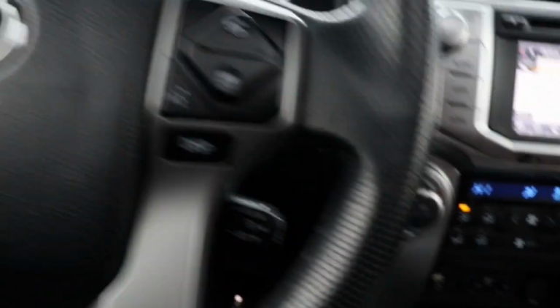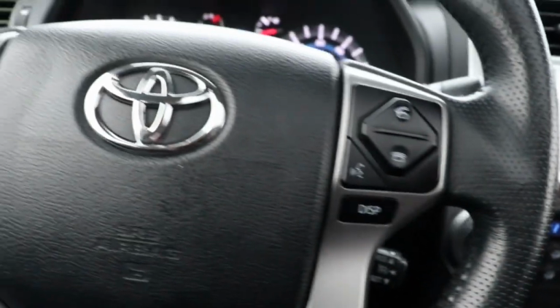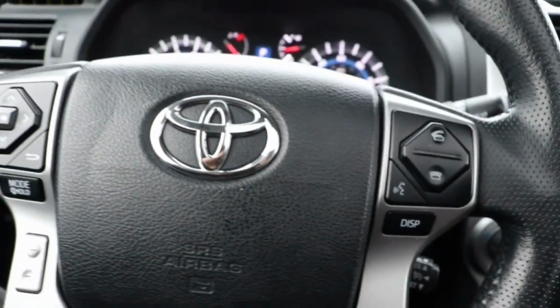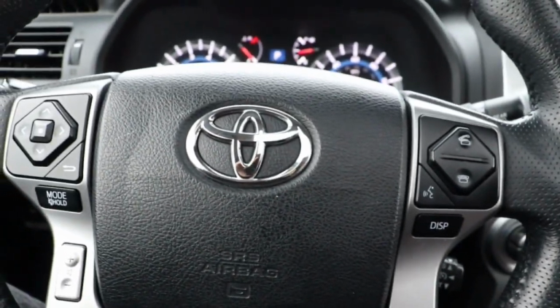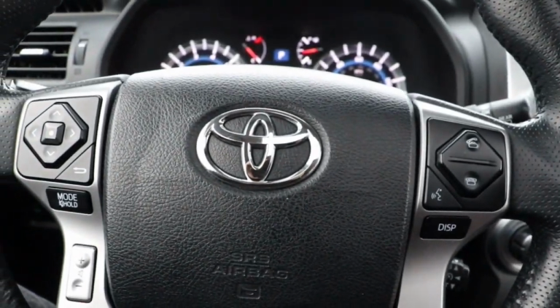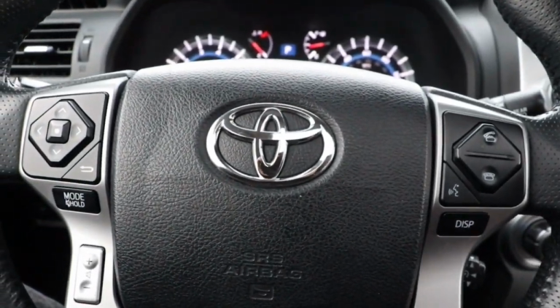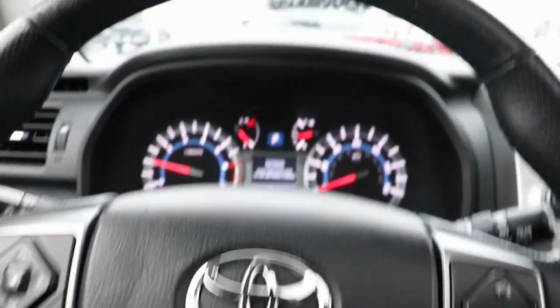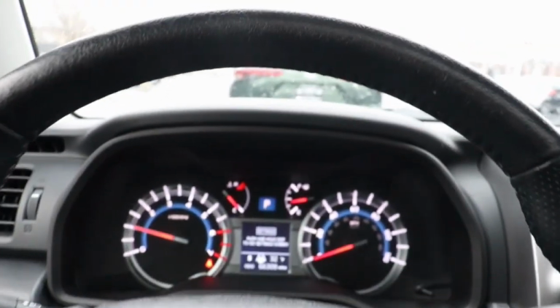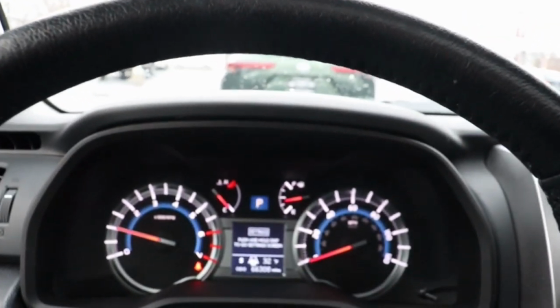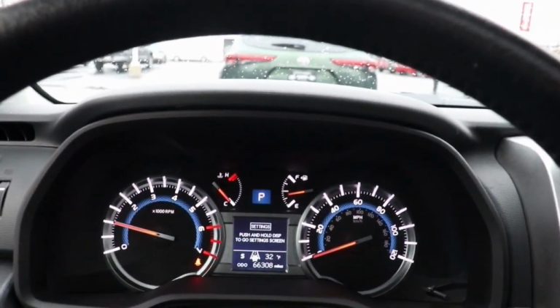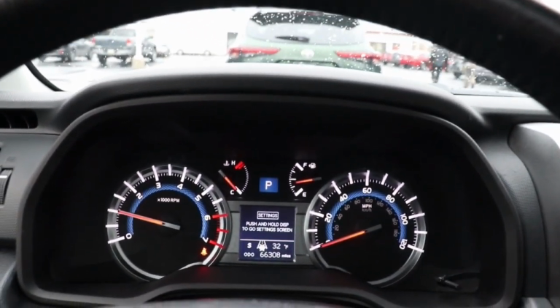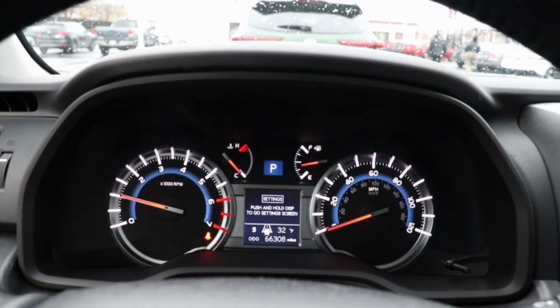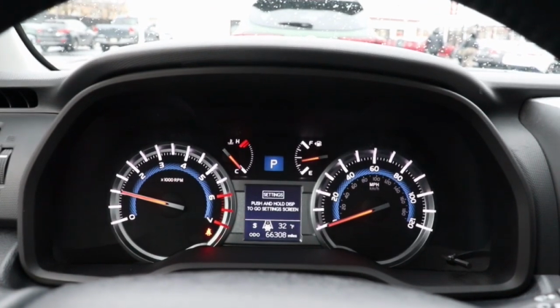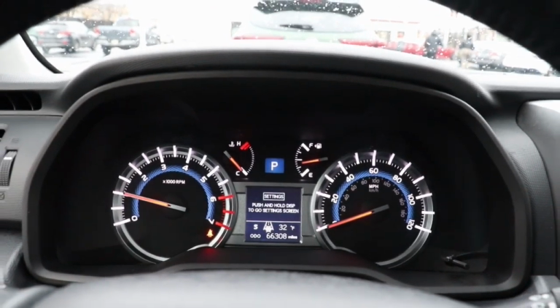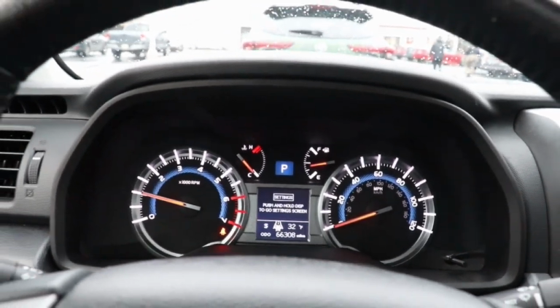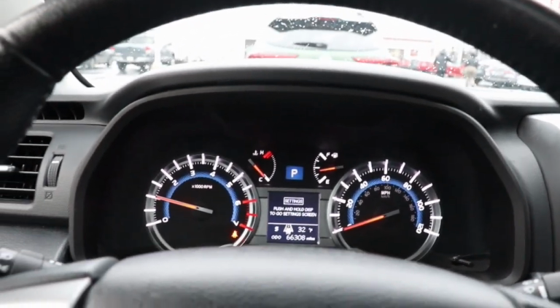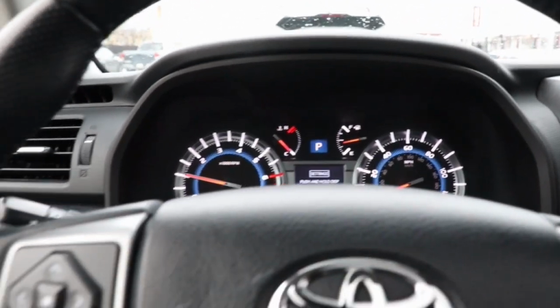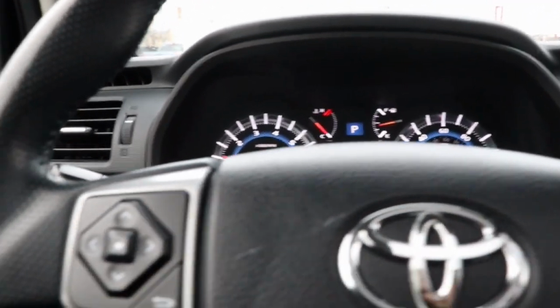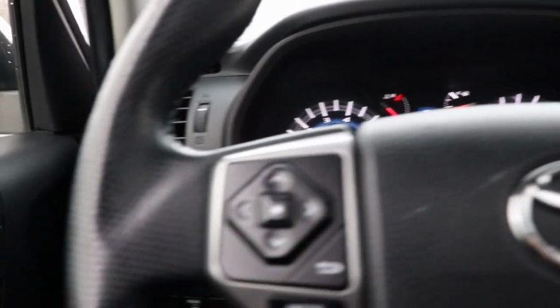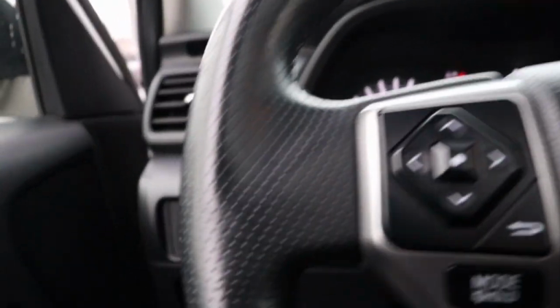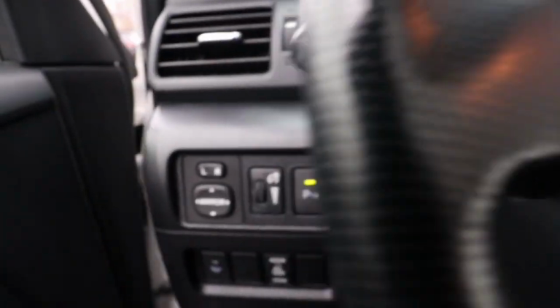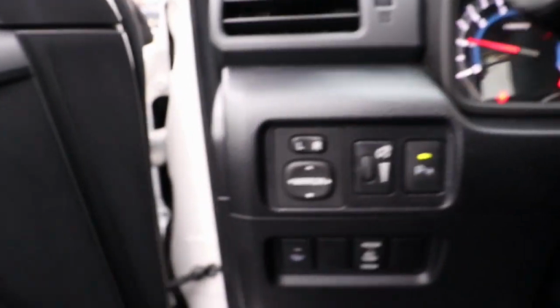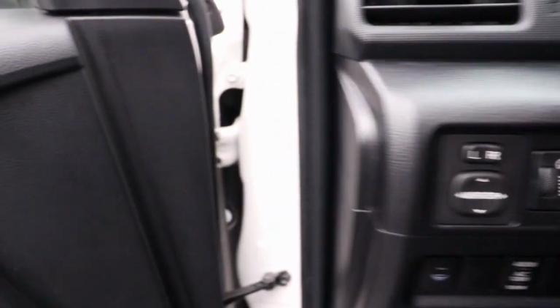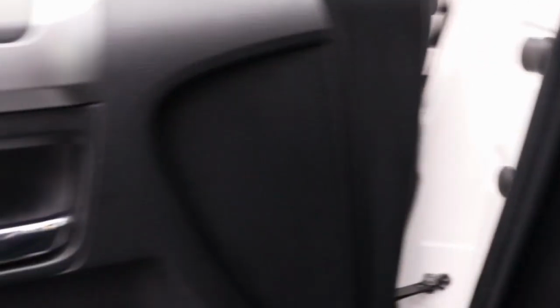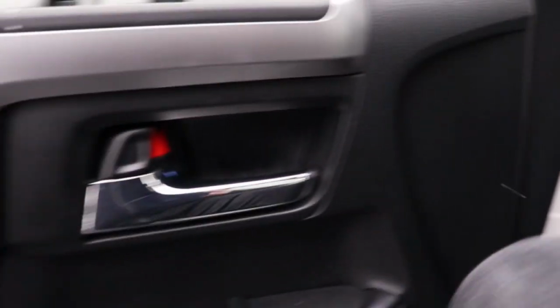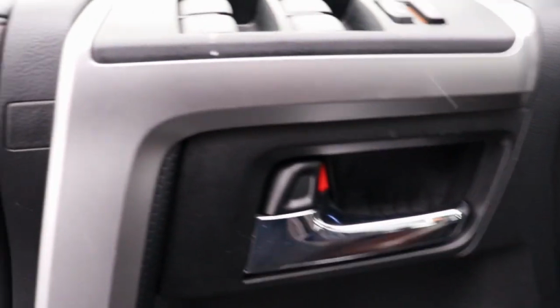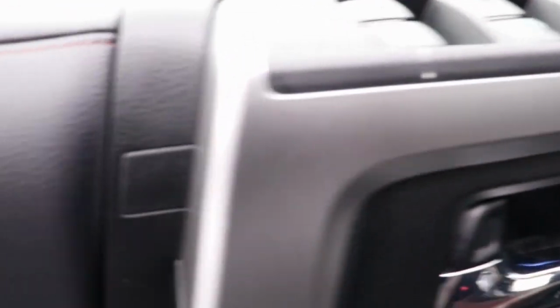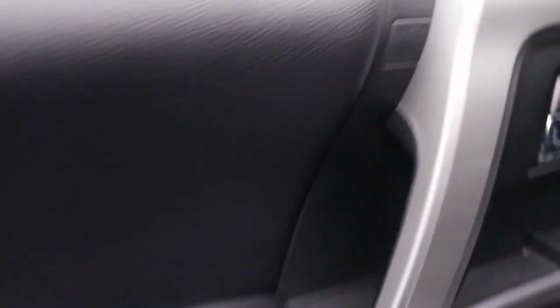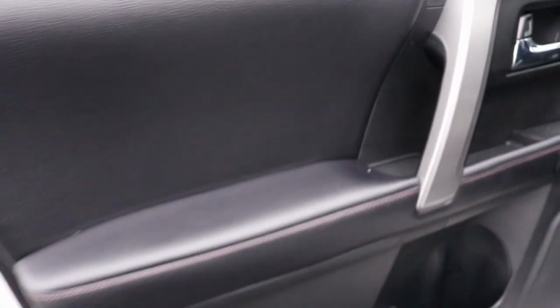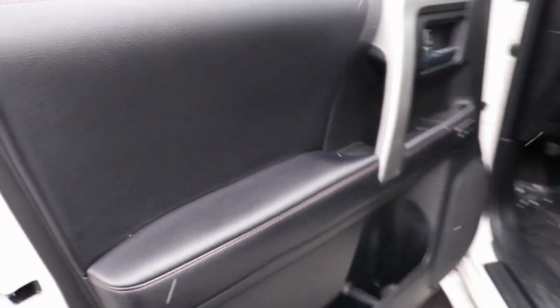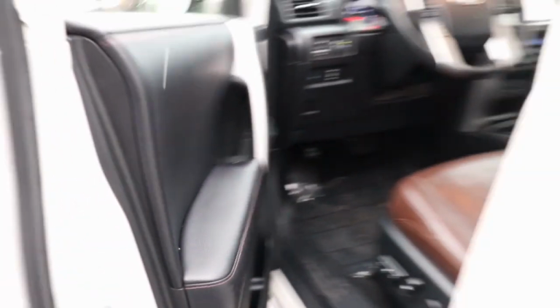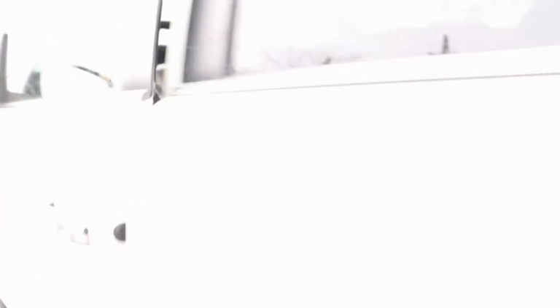Keyless entry, navigation system, sun/moonroof, four-wheel drive, heated mirrors, woodgrain interior trim, keyless start, cooled front seat, backup camera, satellite radio.